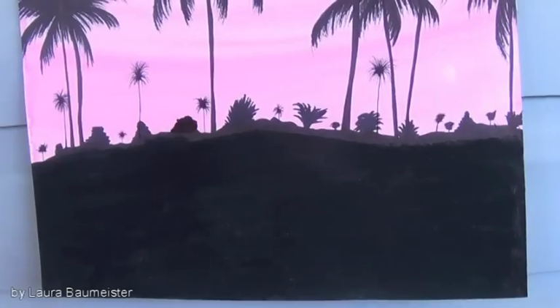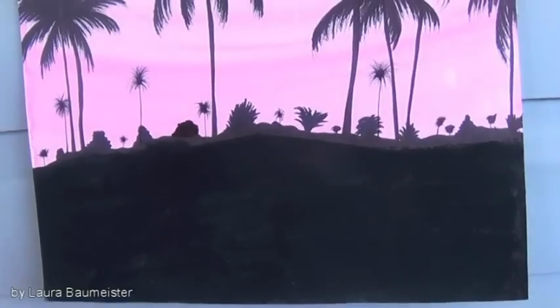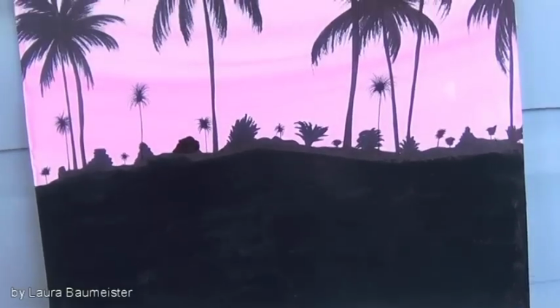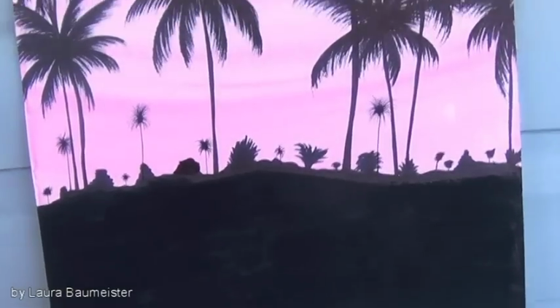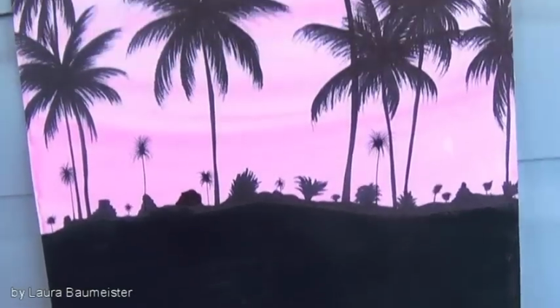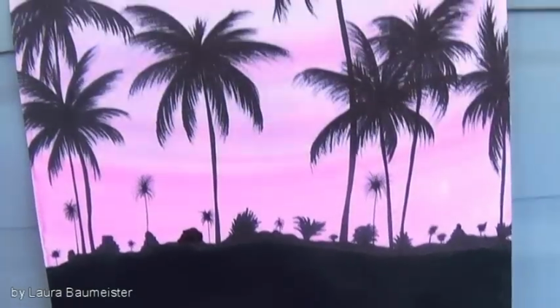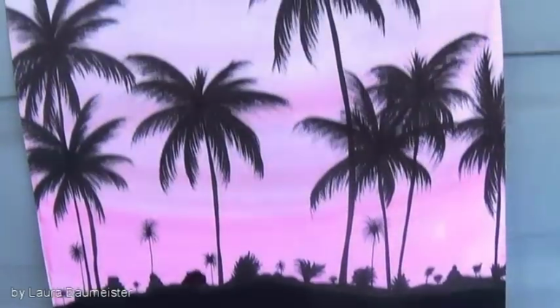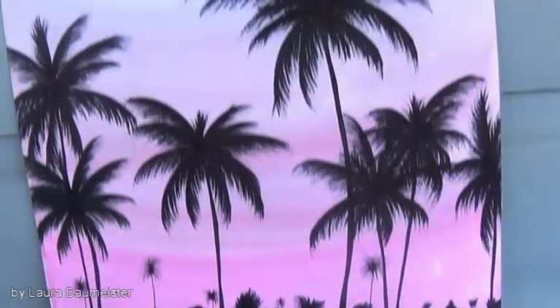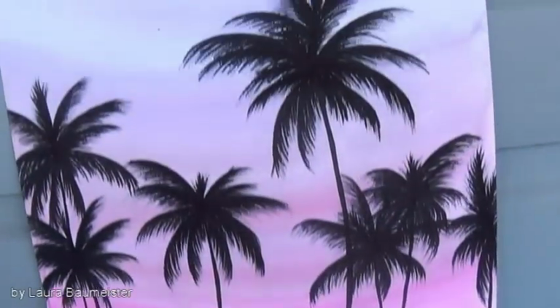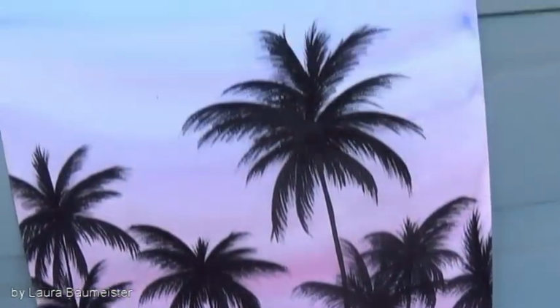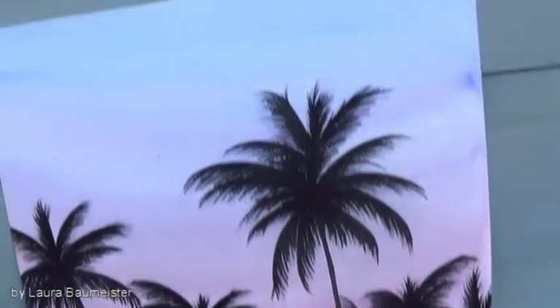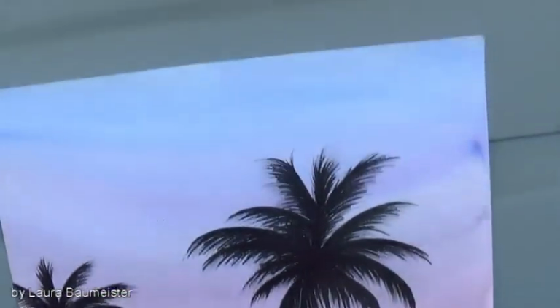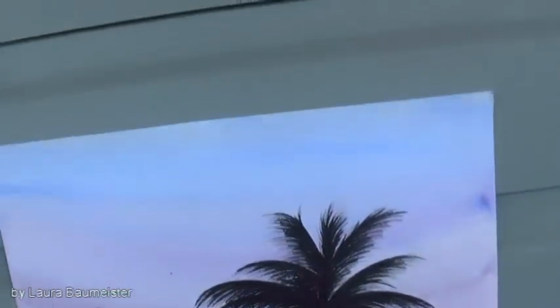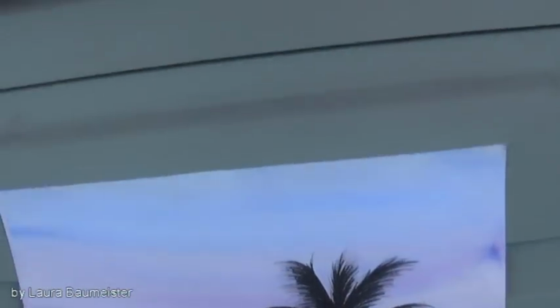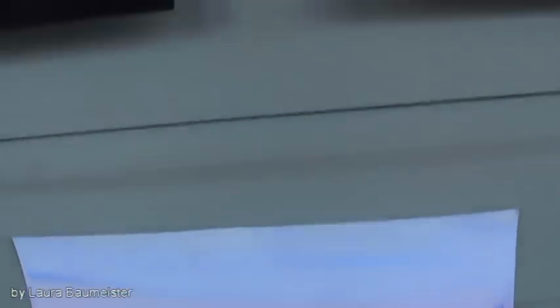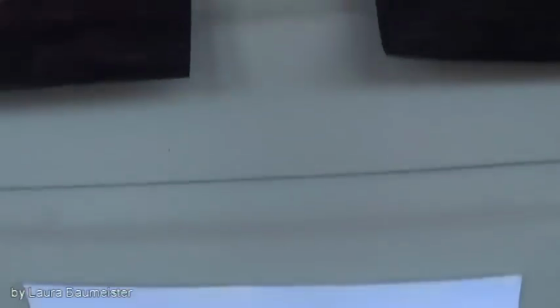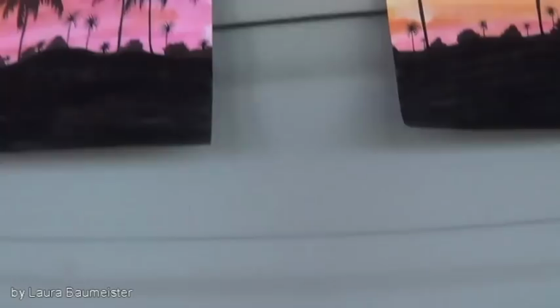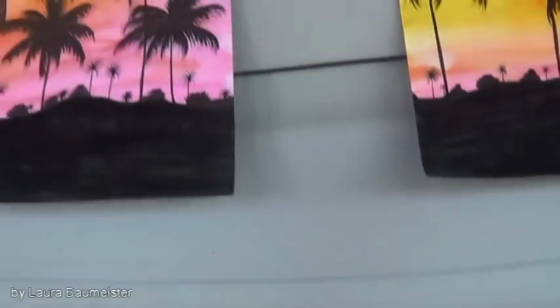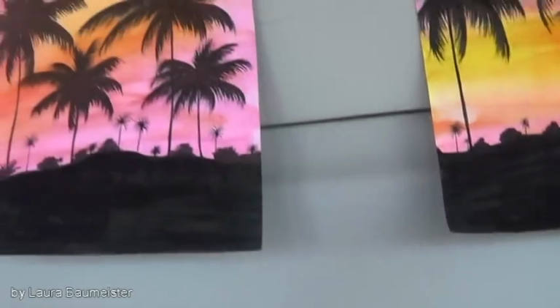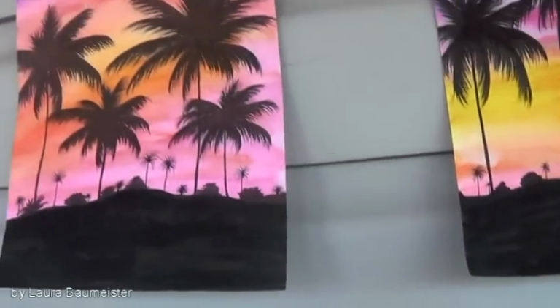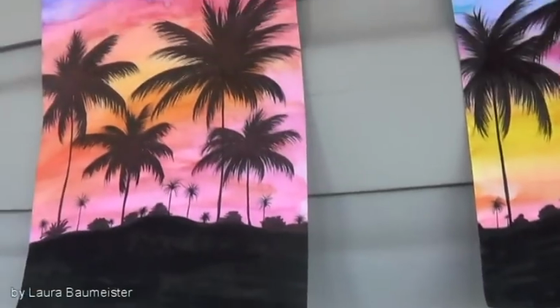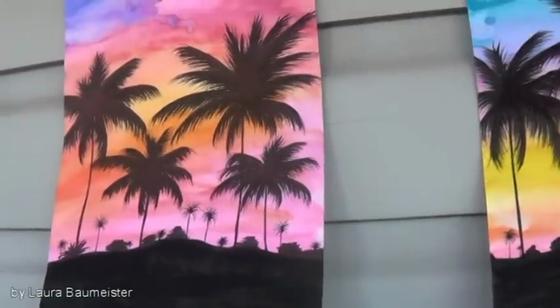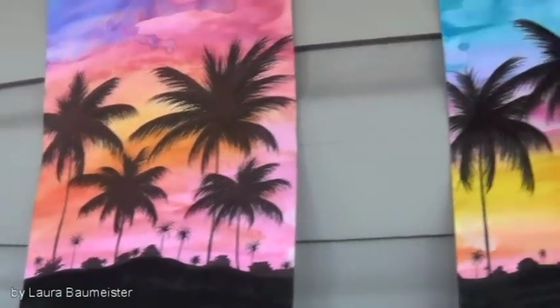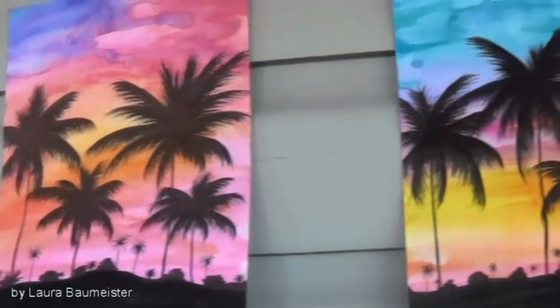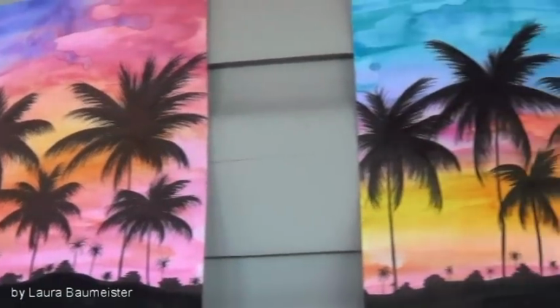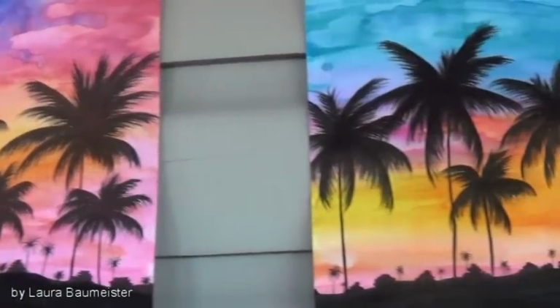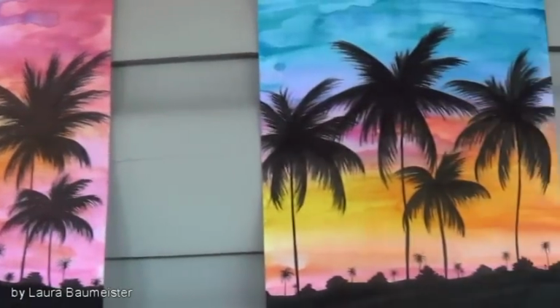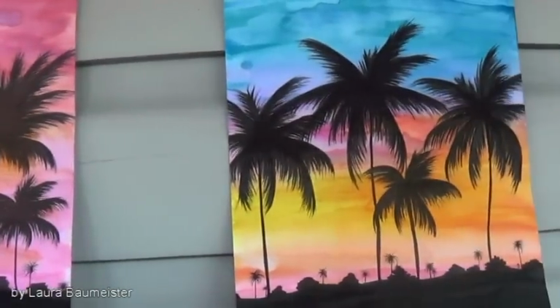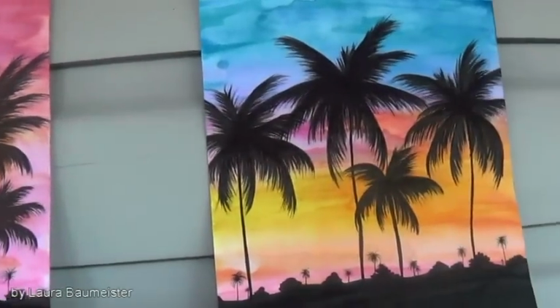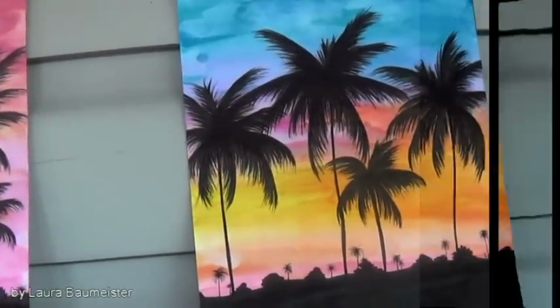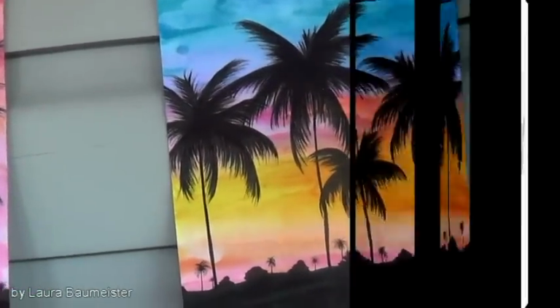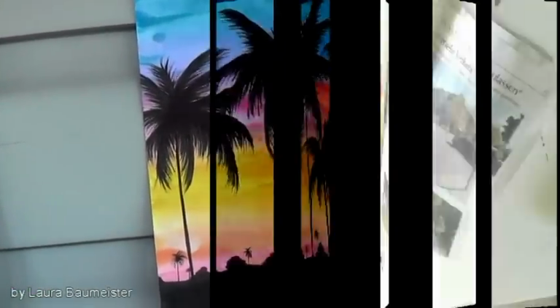Hi guys, it's That's Just Laura and today I'm going to show you how to make these colourful palm tree sunset drawings or paintings, however you want to call it.